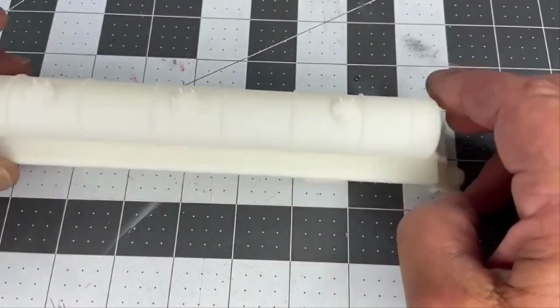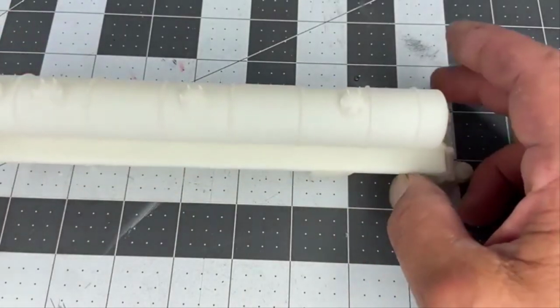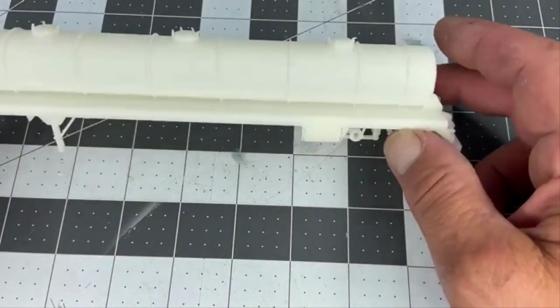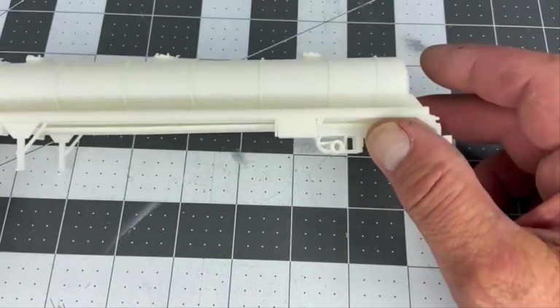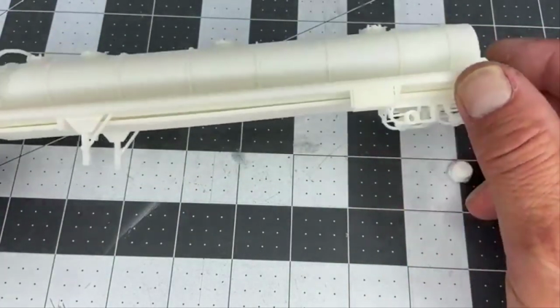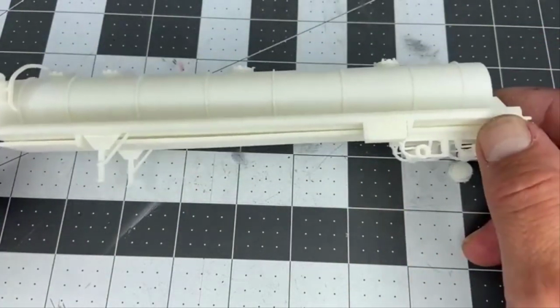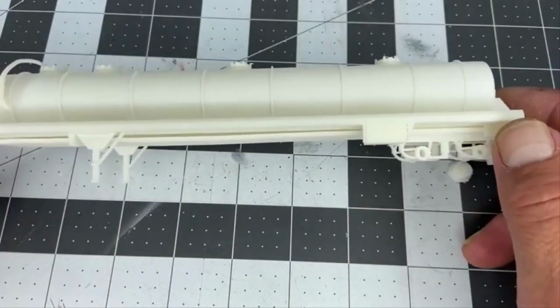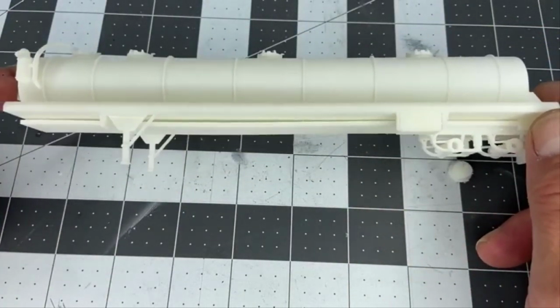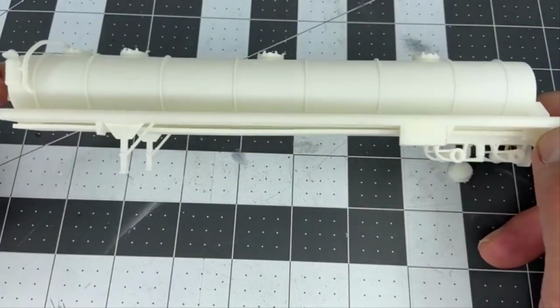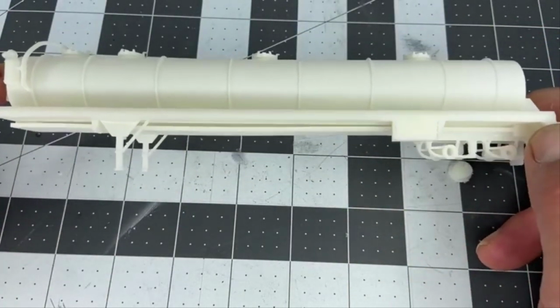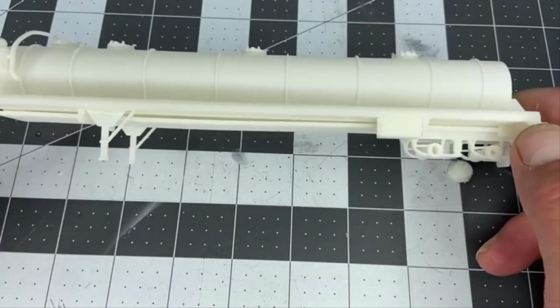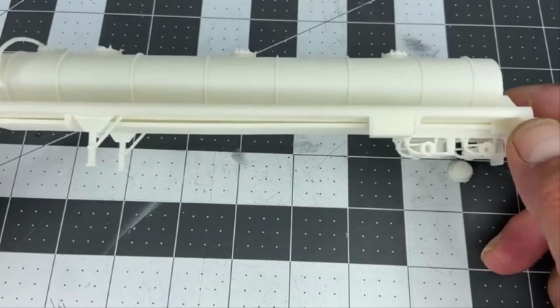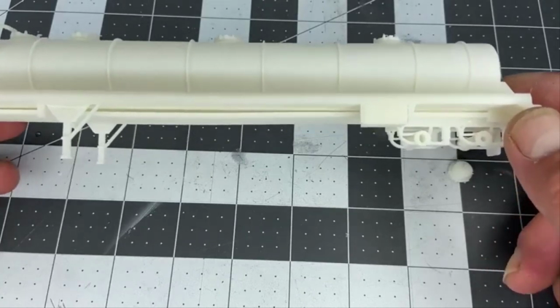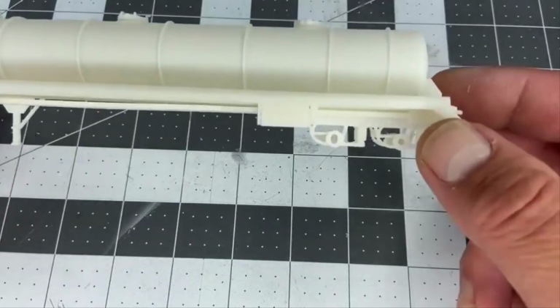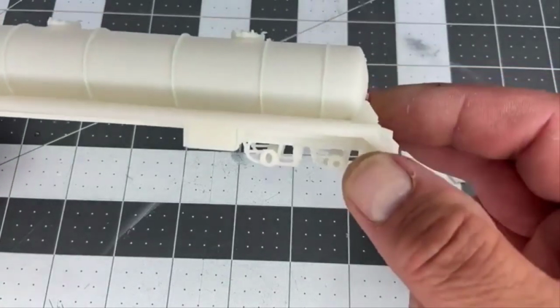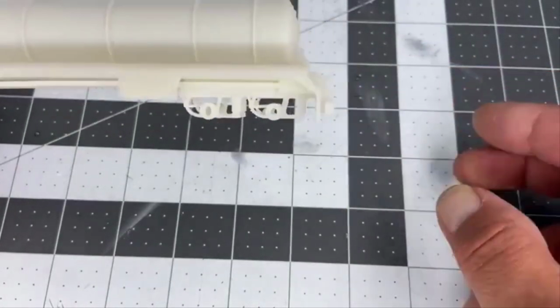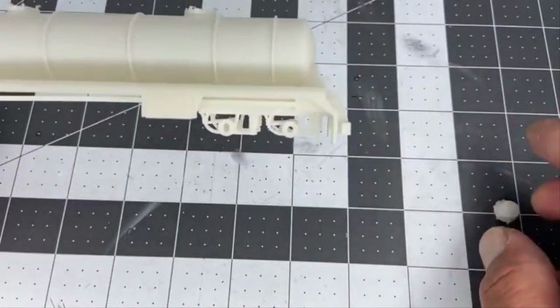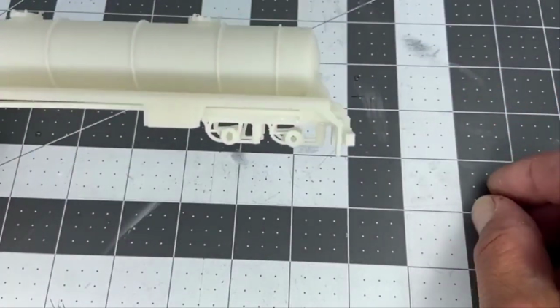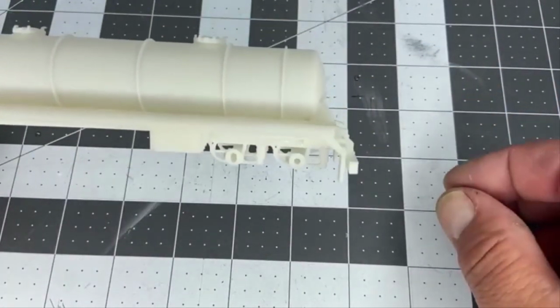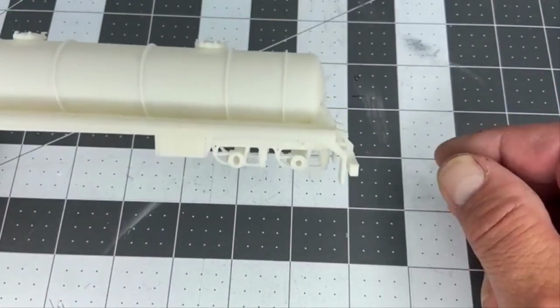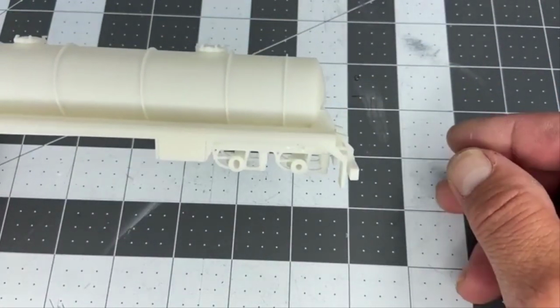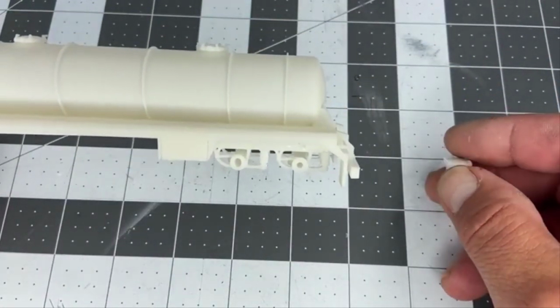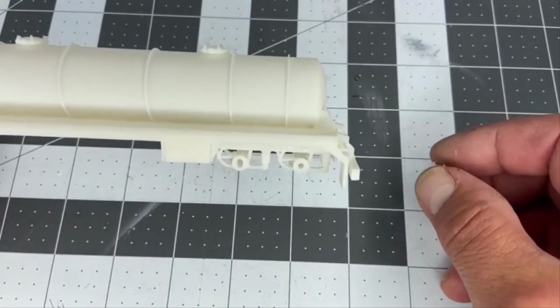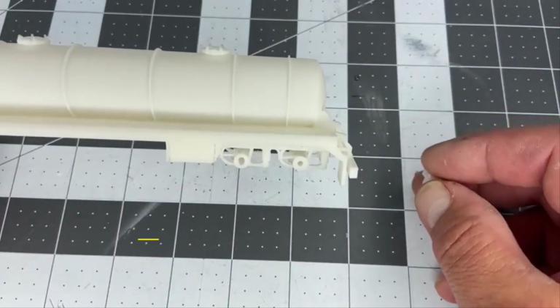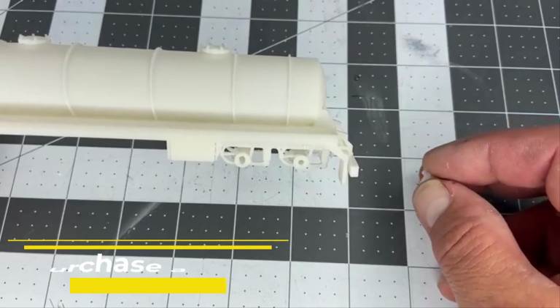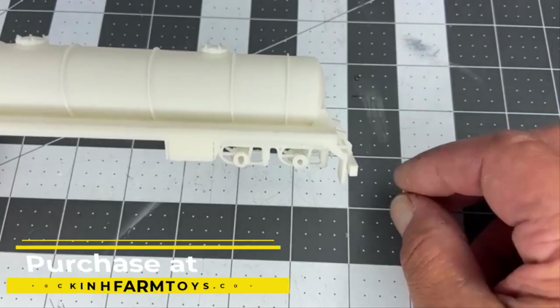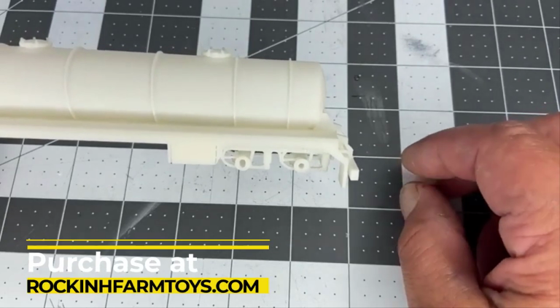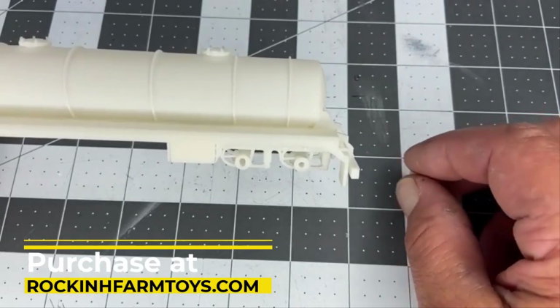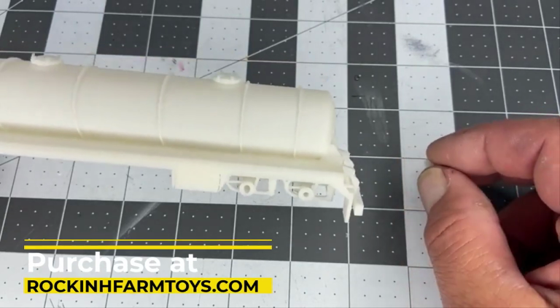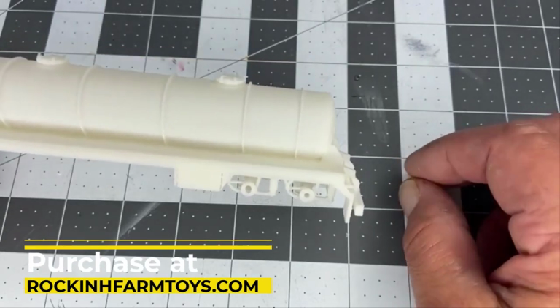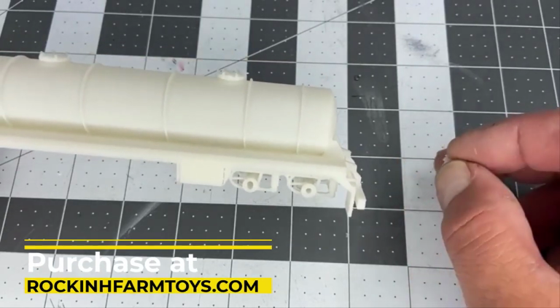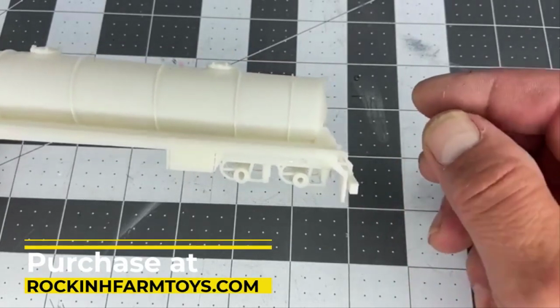Here's the trailer in its raw form. This is the way I sell them — I don't sell them finished. These are really, really simple to assemble, so you should have a really good time putting this together on your own.